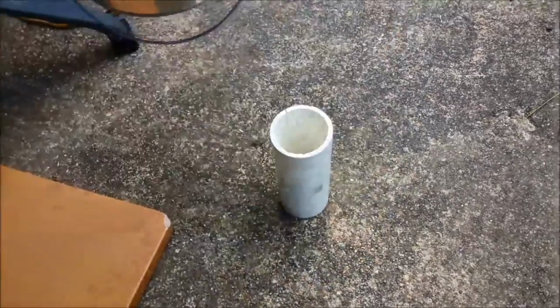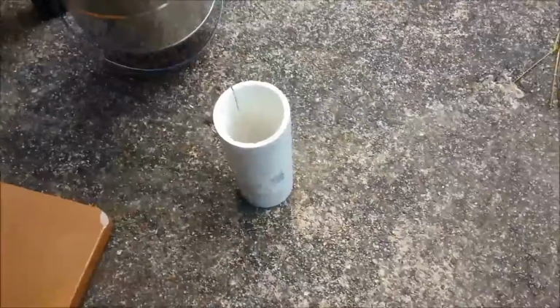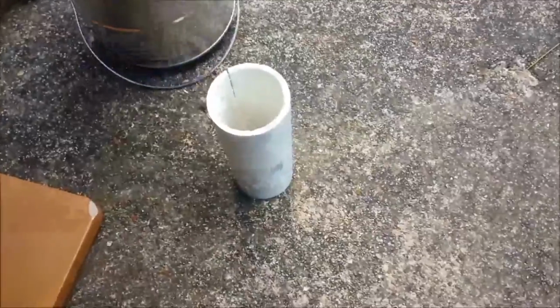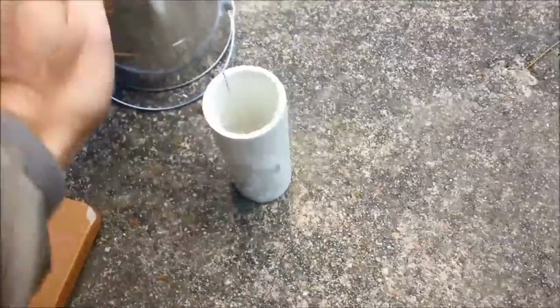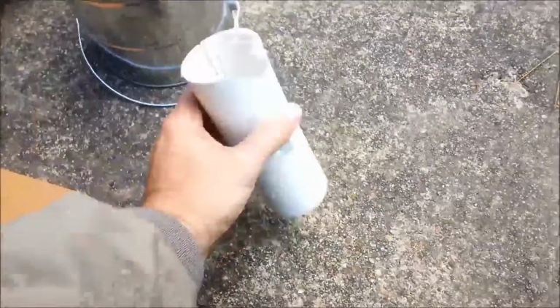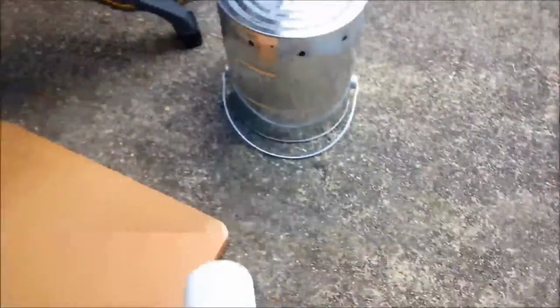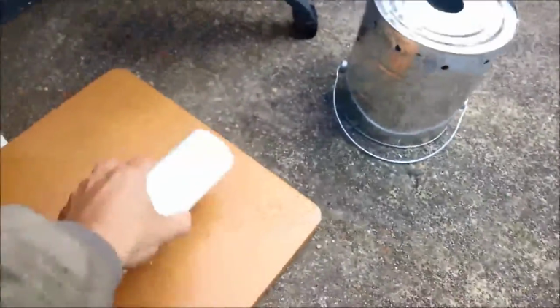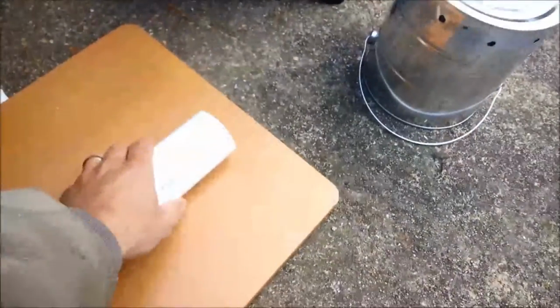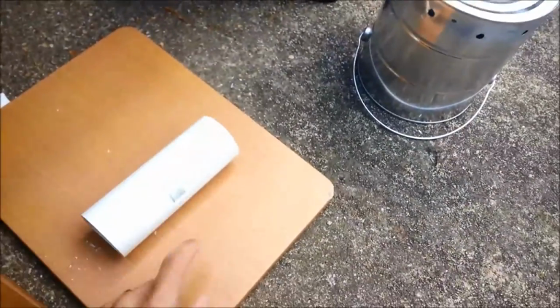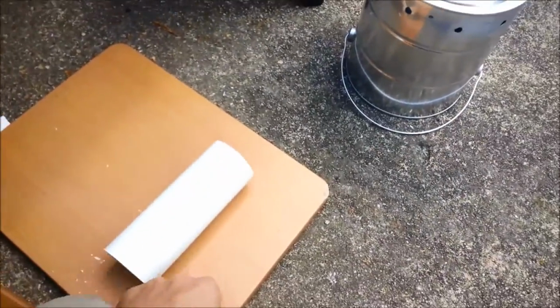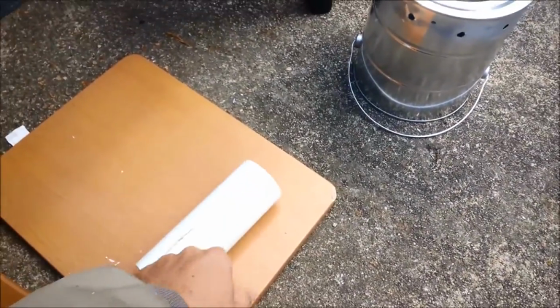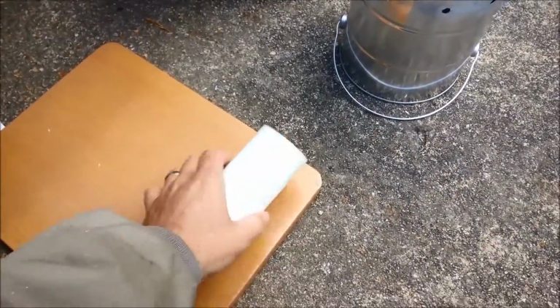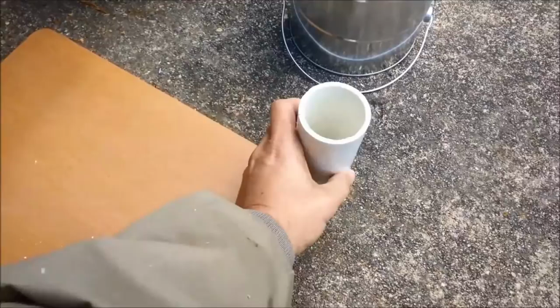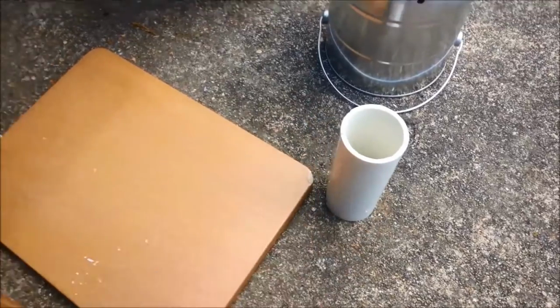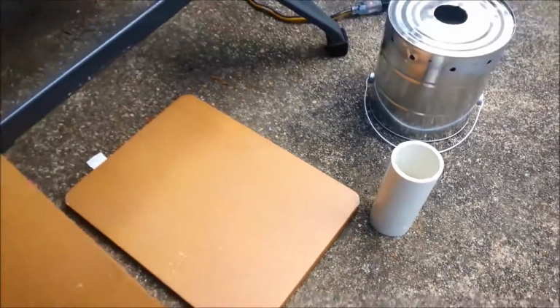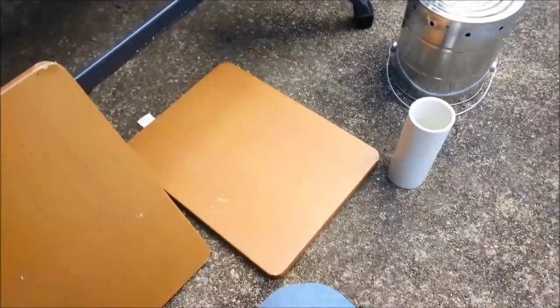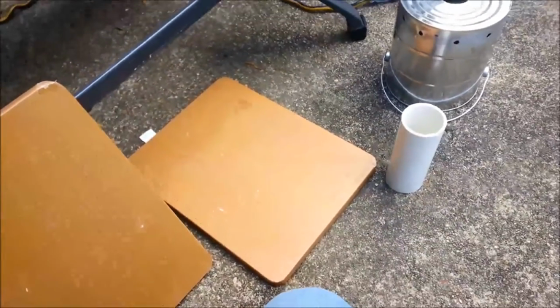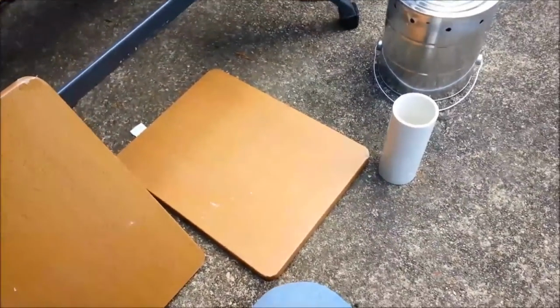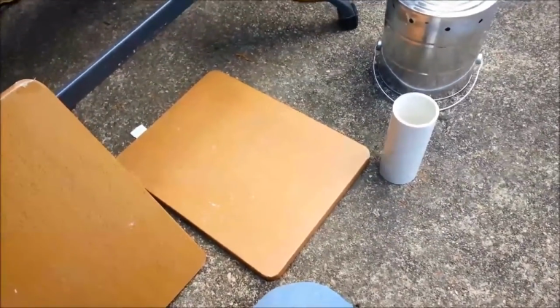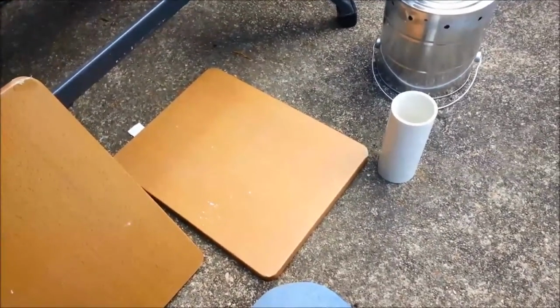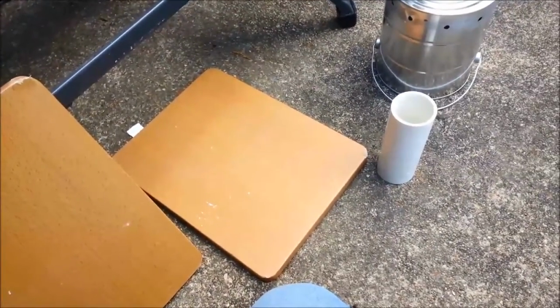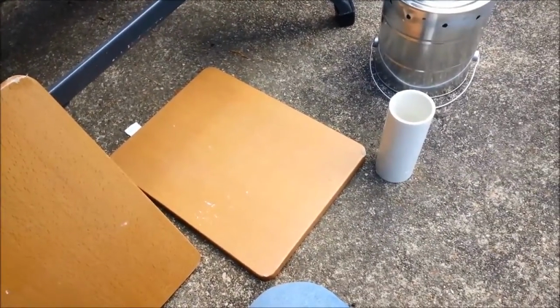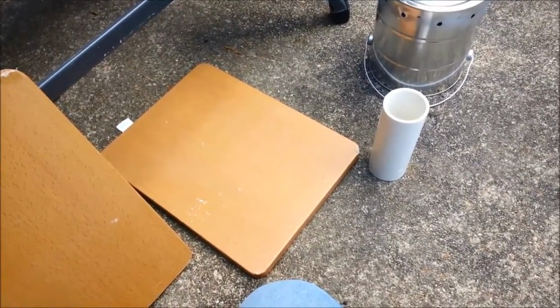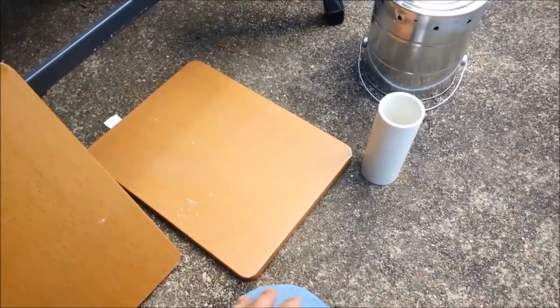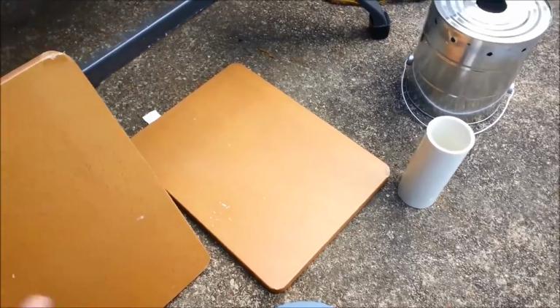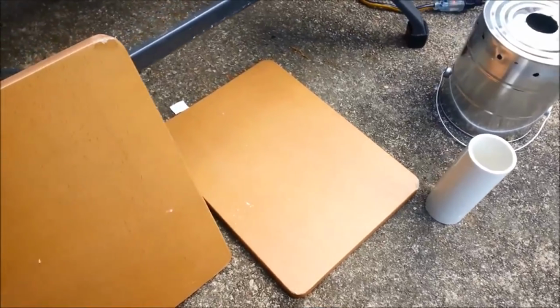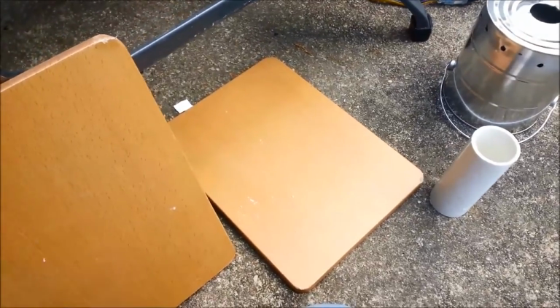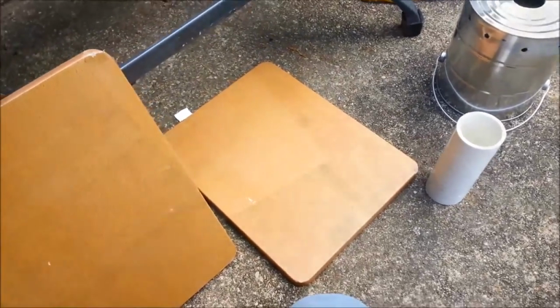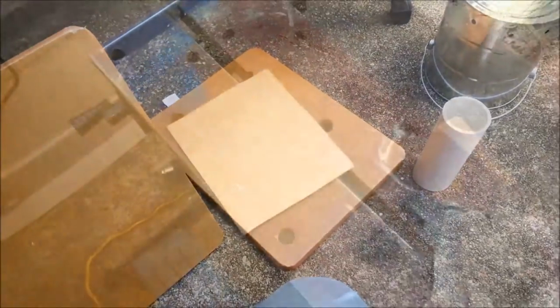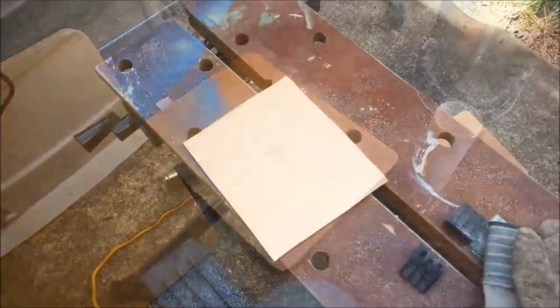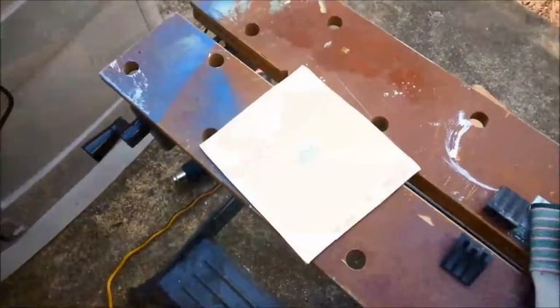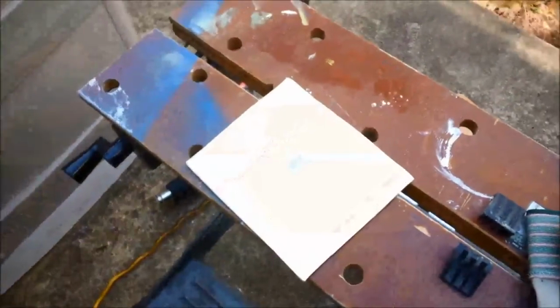This will go over the pipe and we'll heat it up for somewhere between 30 seconds to a minute. It'll get real soft, then that'll come out. Lay it down on some particle board and stand on it, and it should come out nice and flat. Then we can trim it up a little bit — and that's pretty flat.